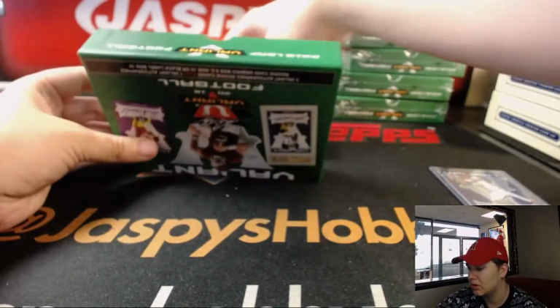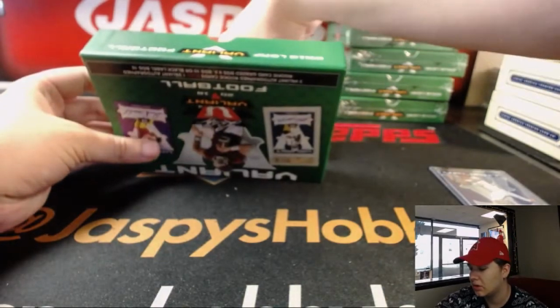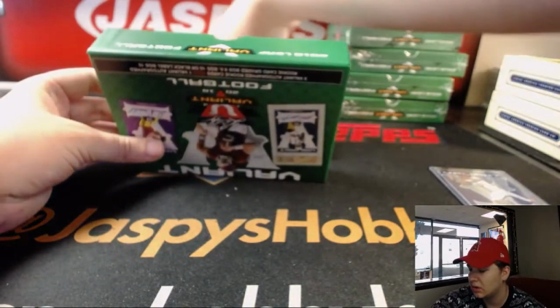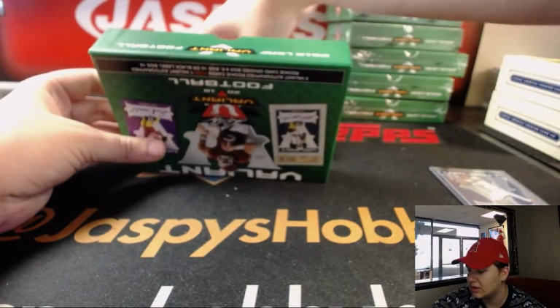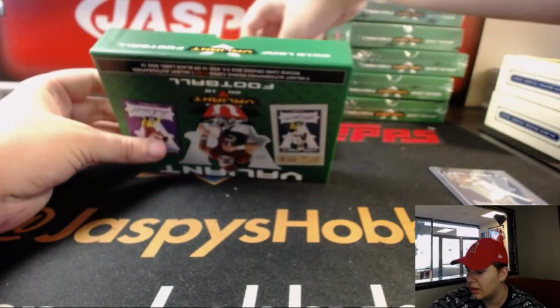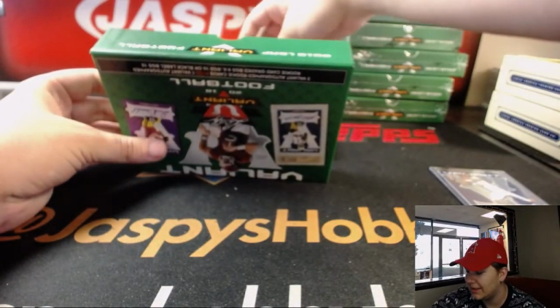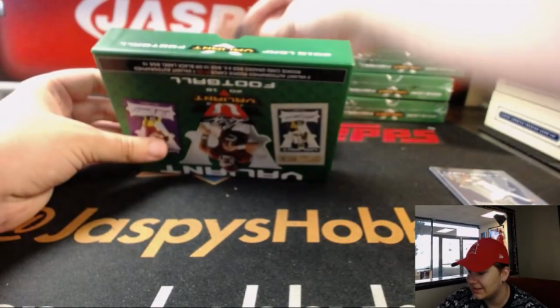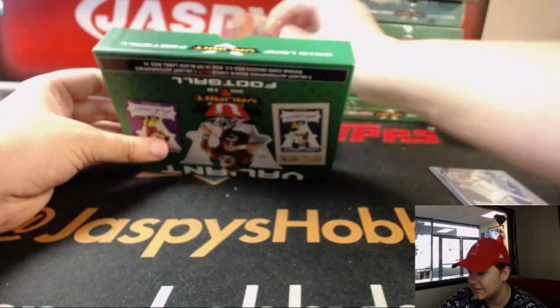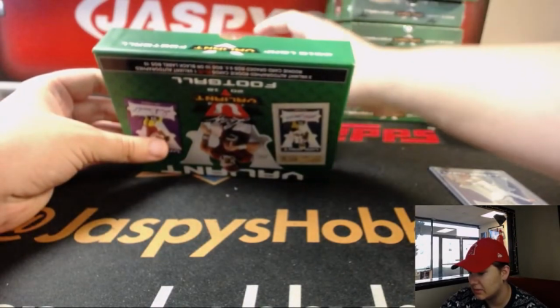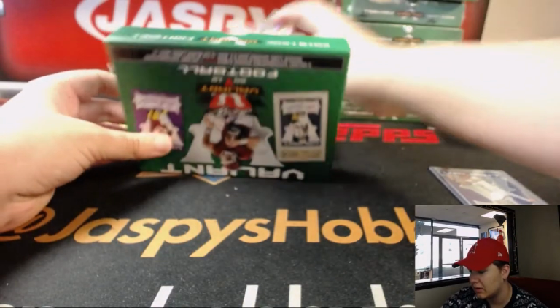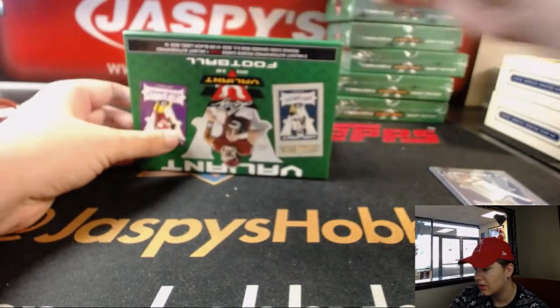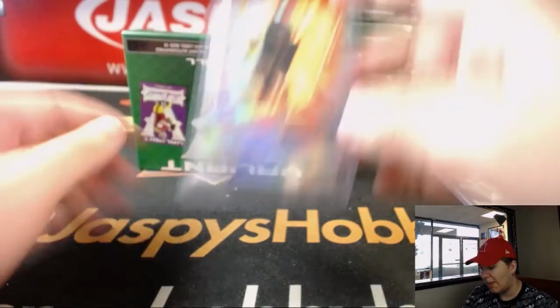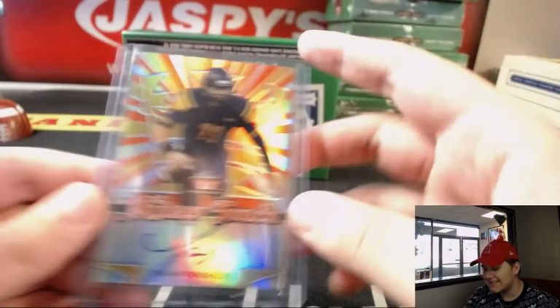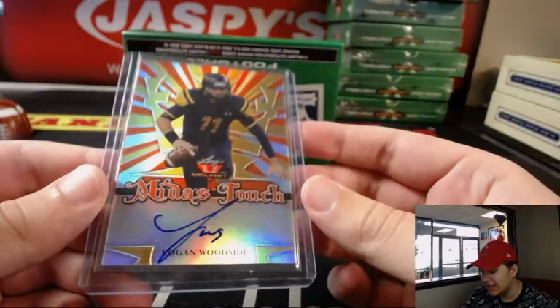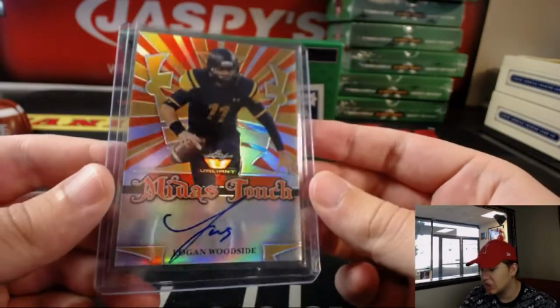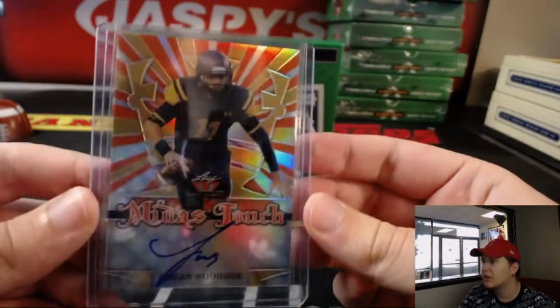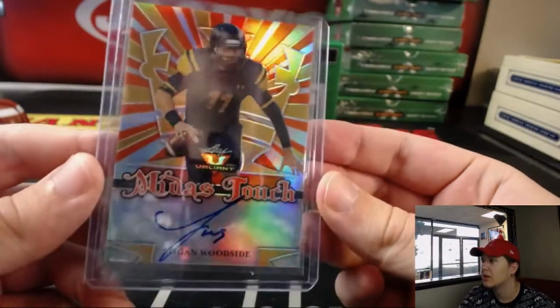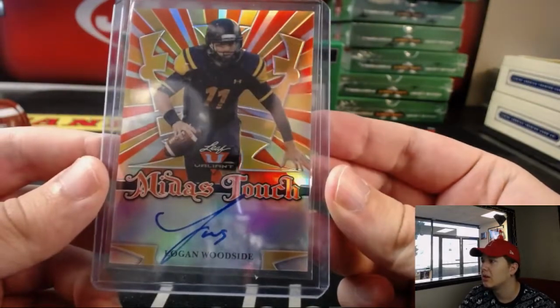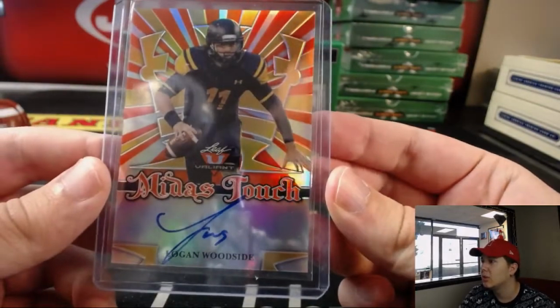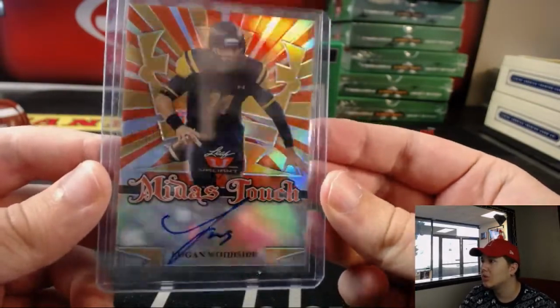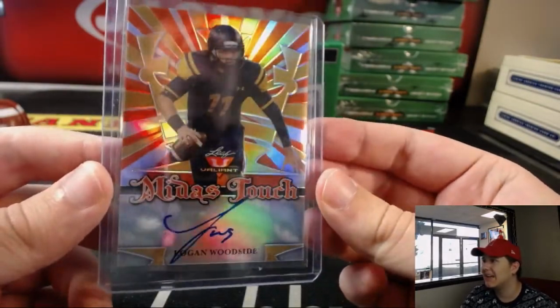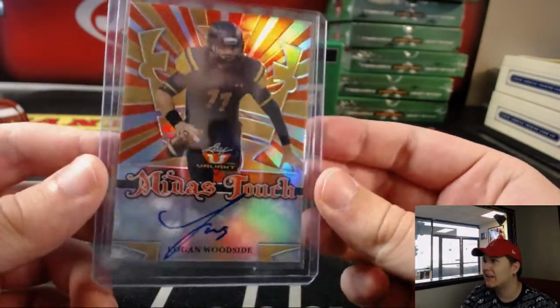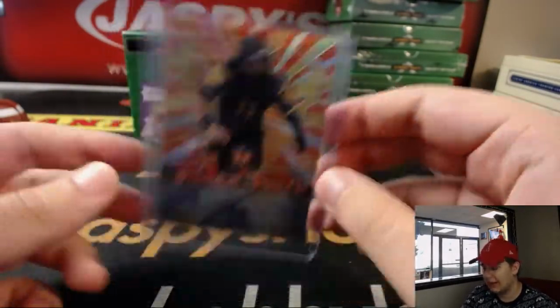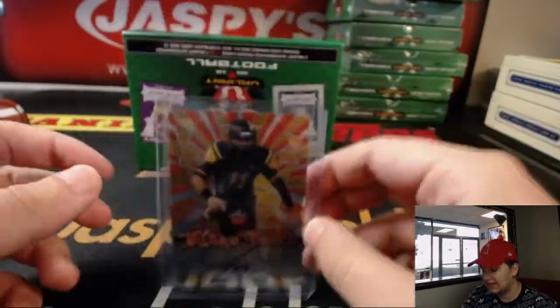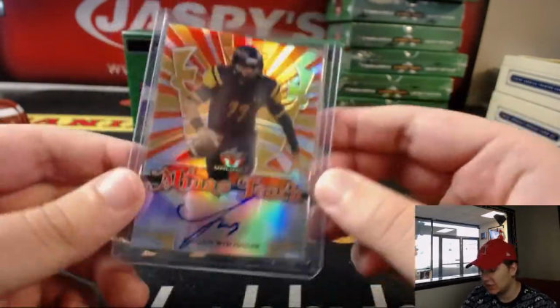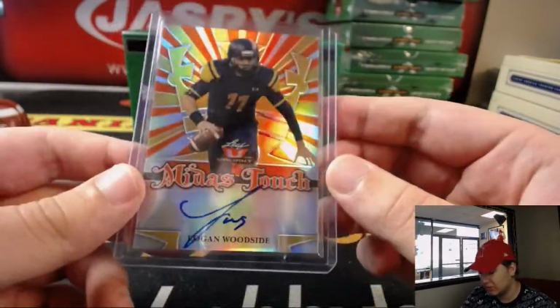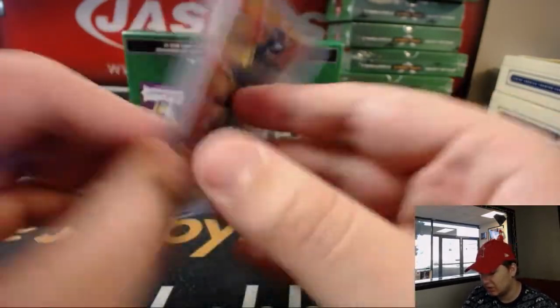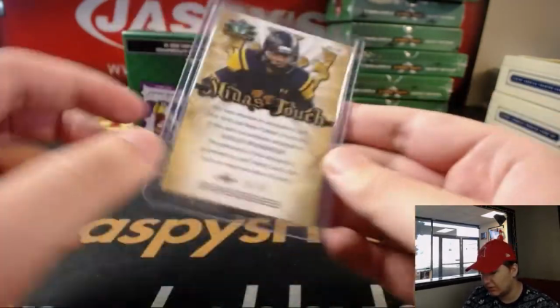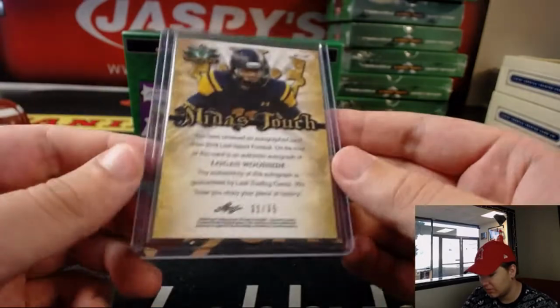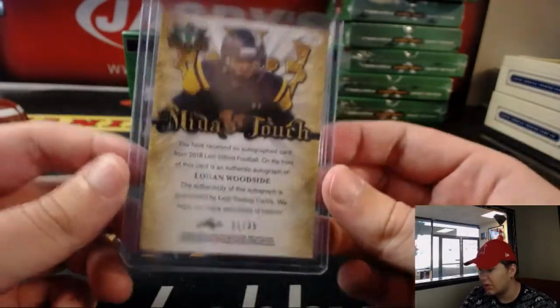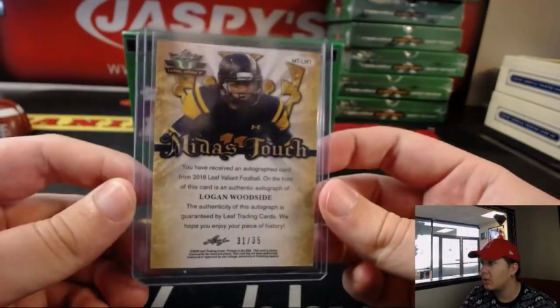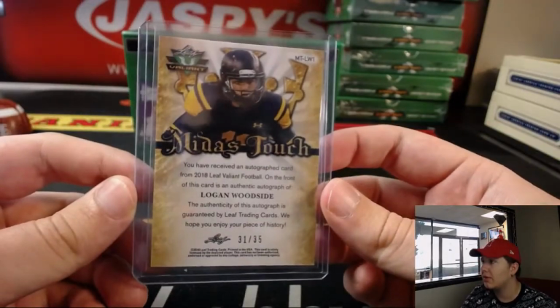Next one up is Midas Touch — Logan Woodside, Midas Touch autograph, 31 out of 35.